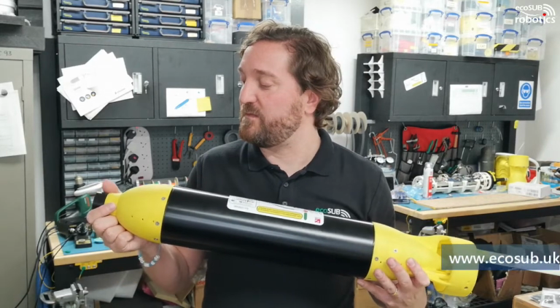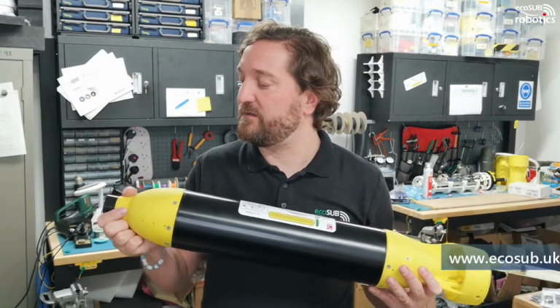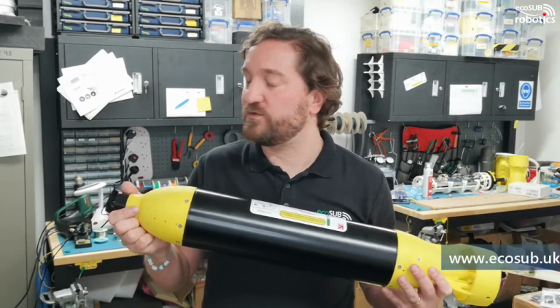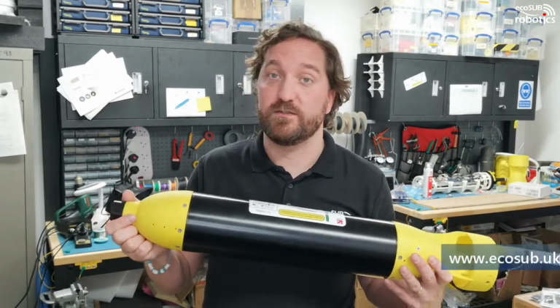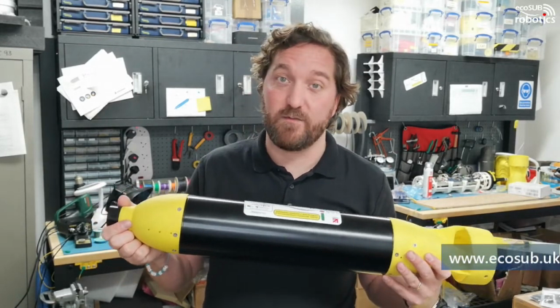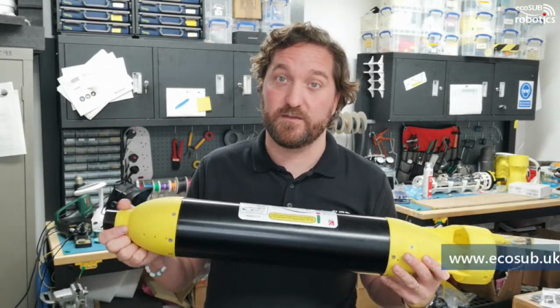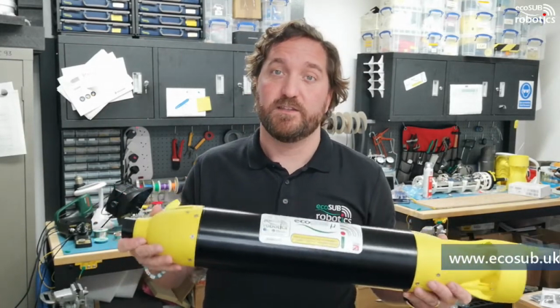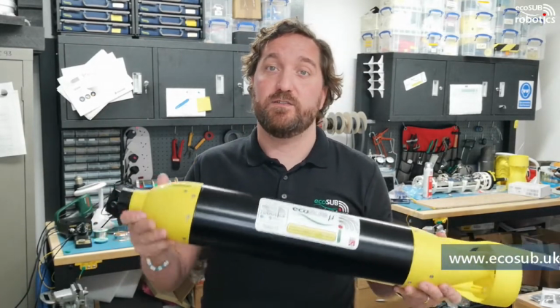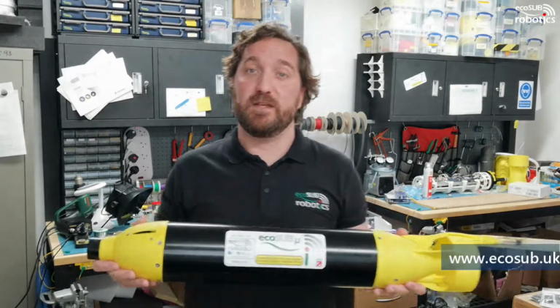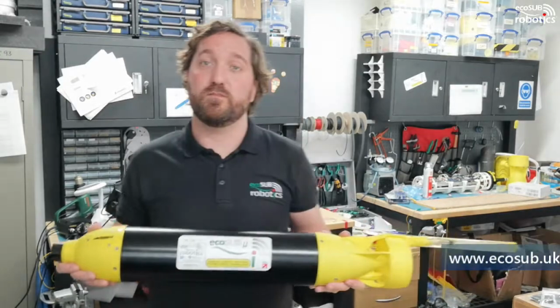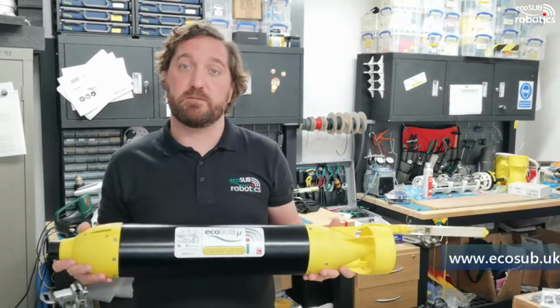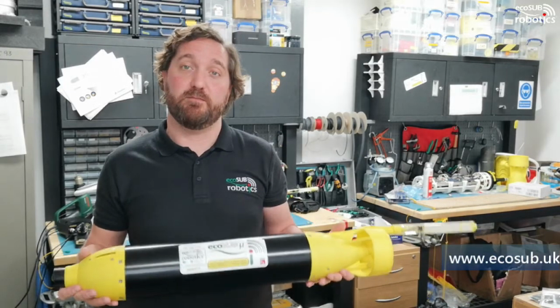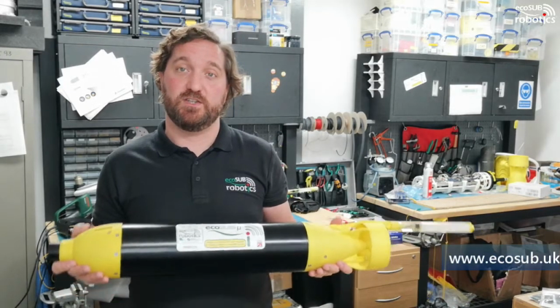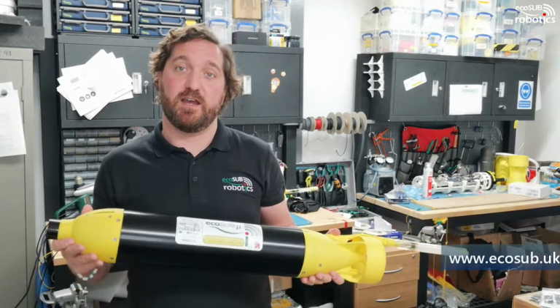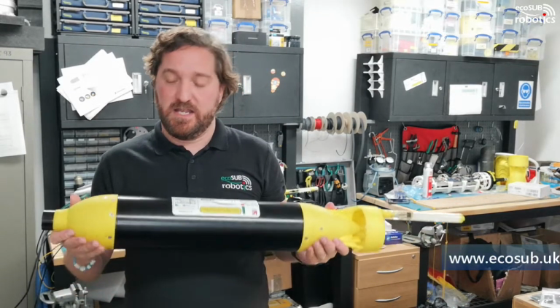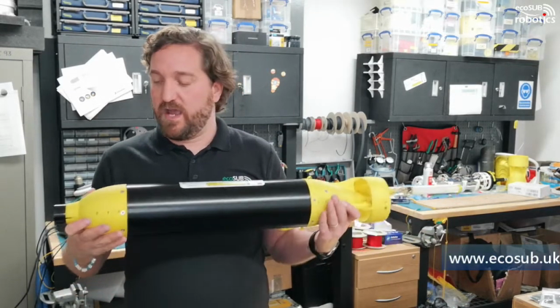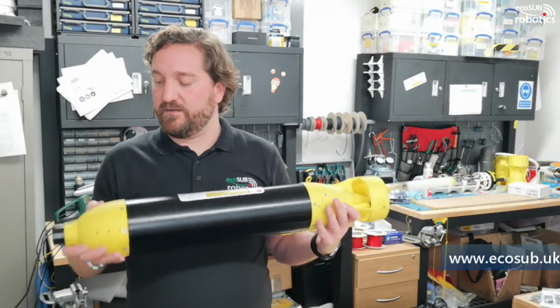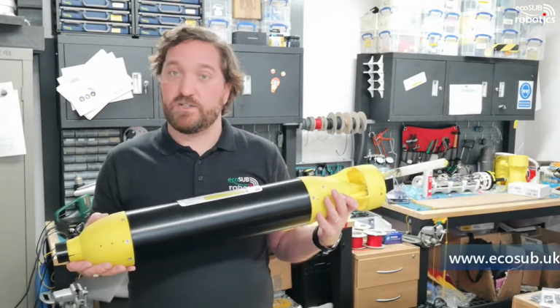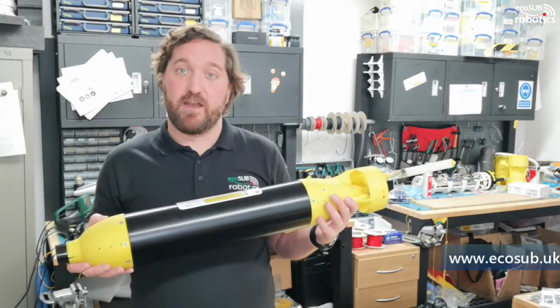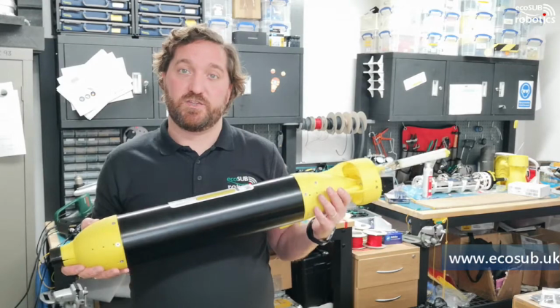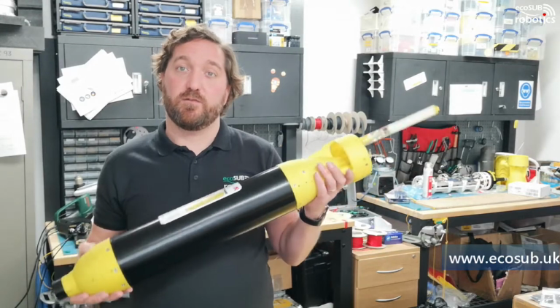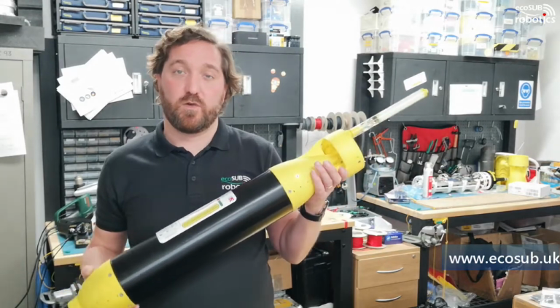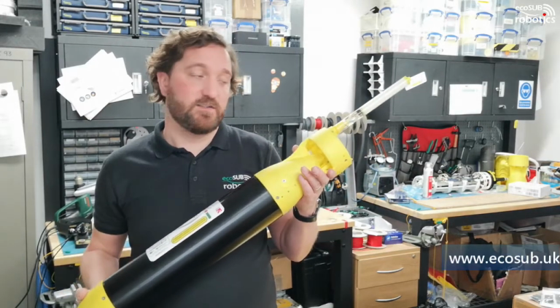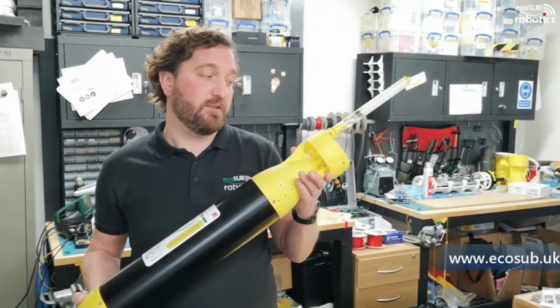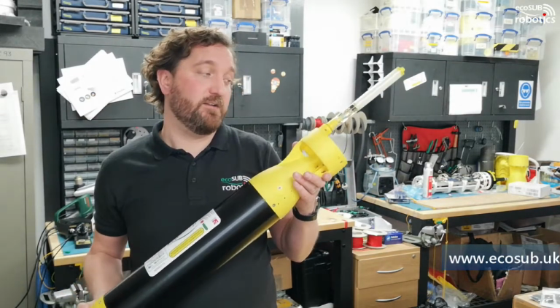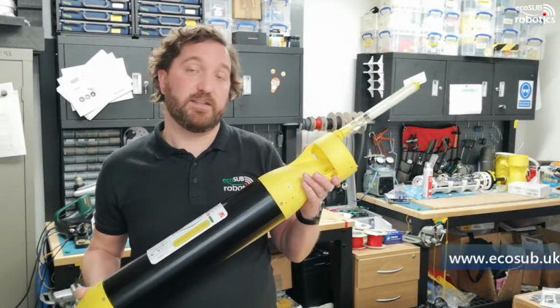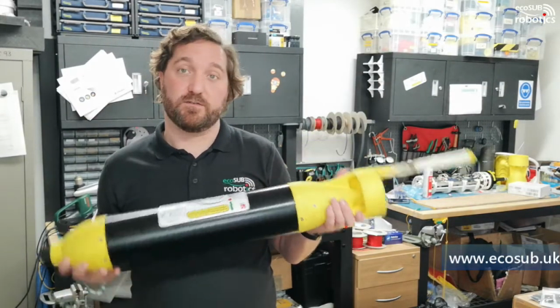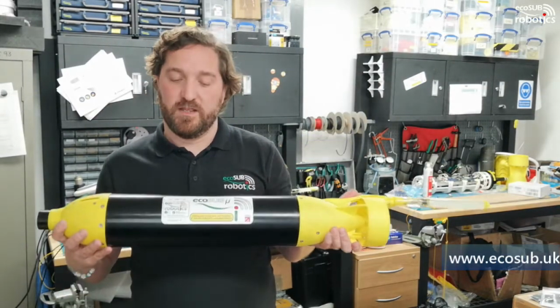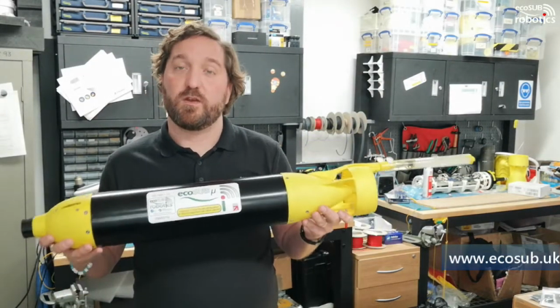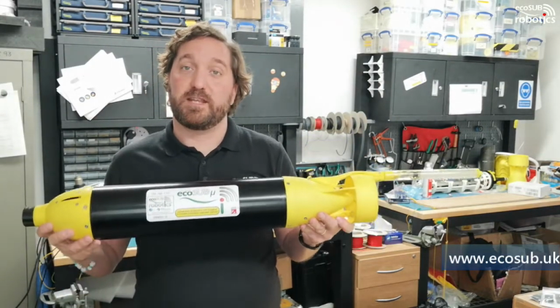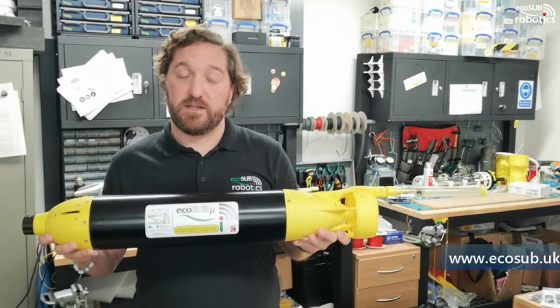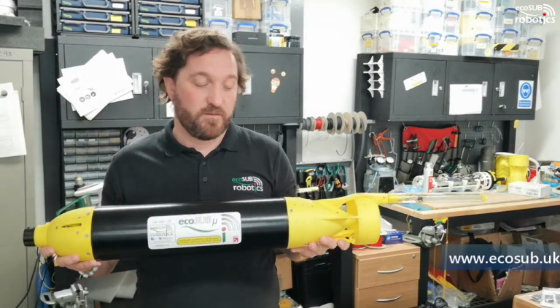People are very interested in using them as gateway nodes — actually using these vehicles underwater to pass messages, daisy-chaining information from one asset to another via these vehicles. So quite a lot of applications we can use them for.